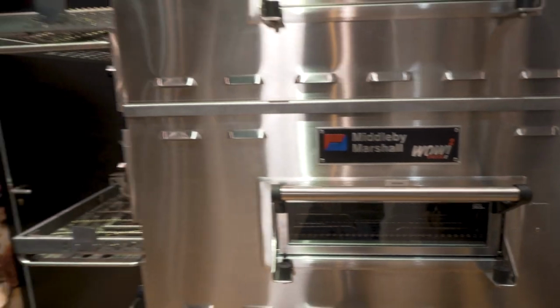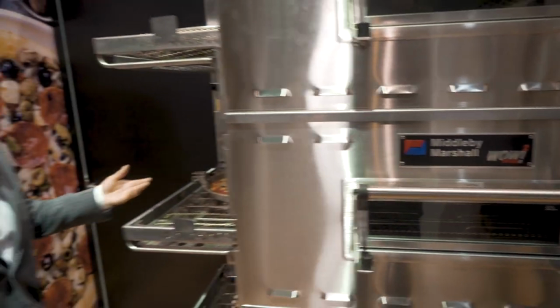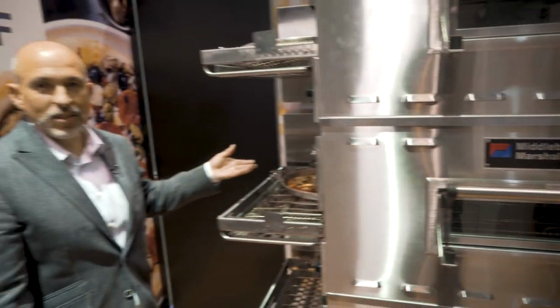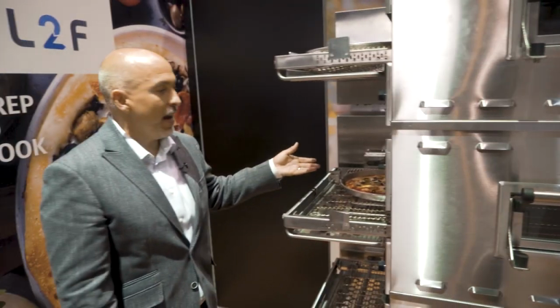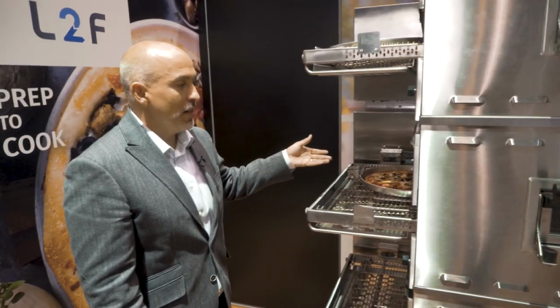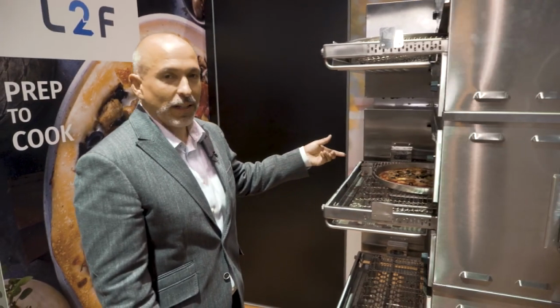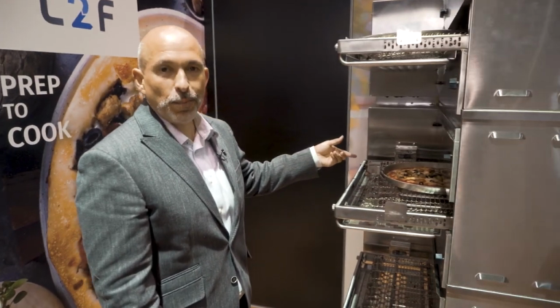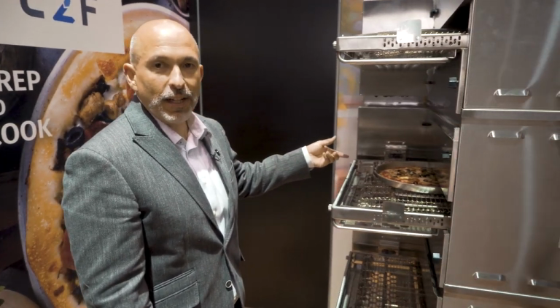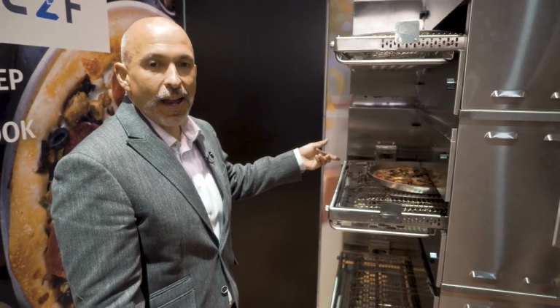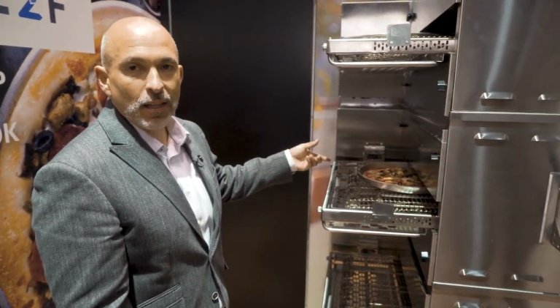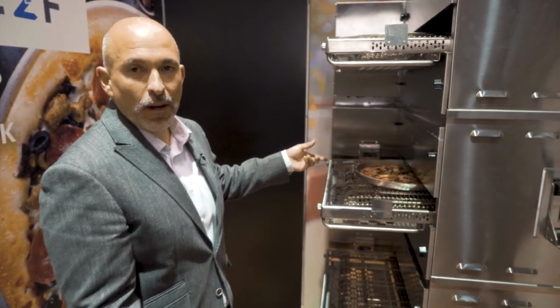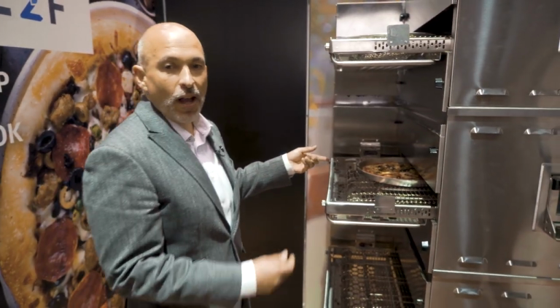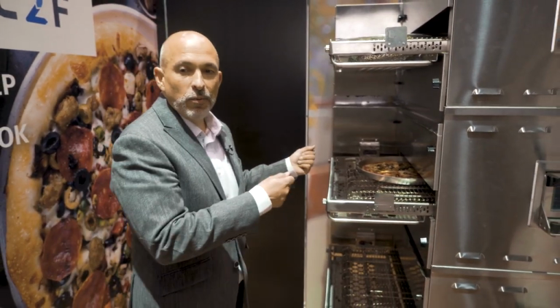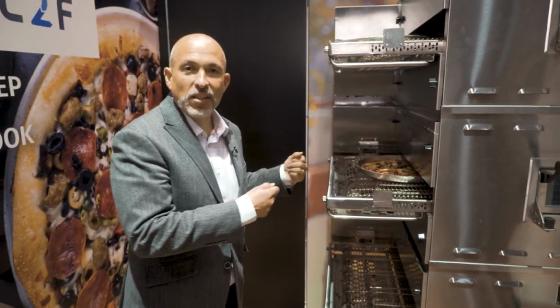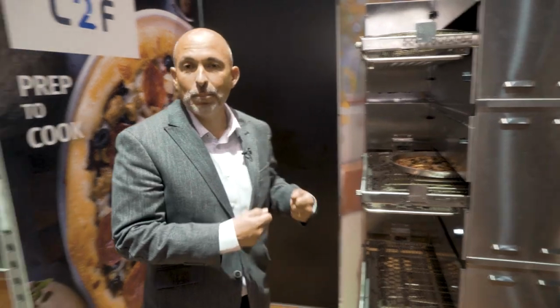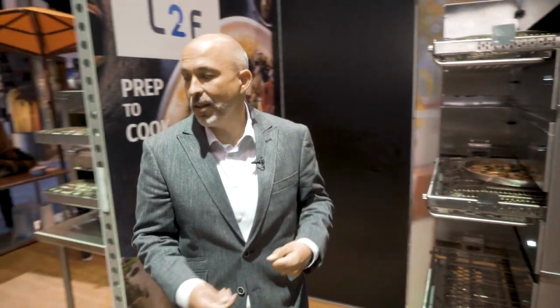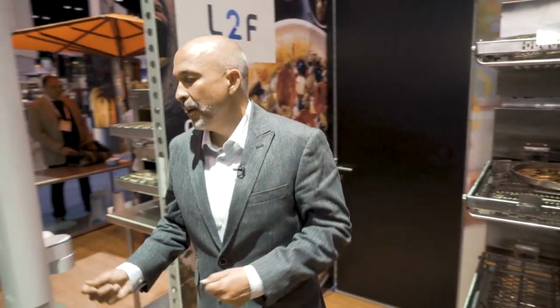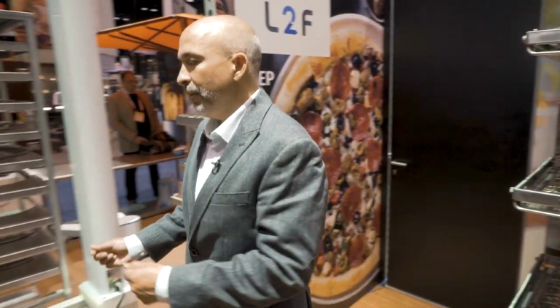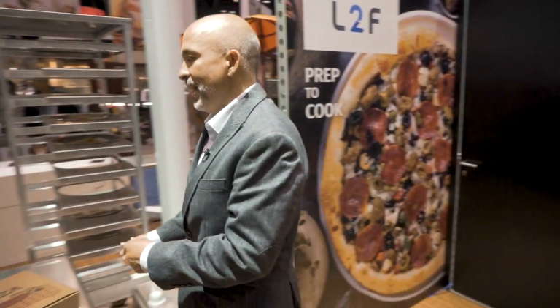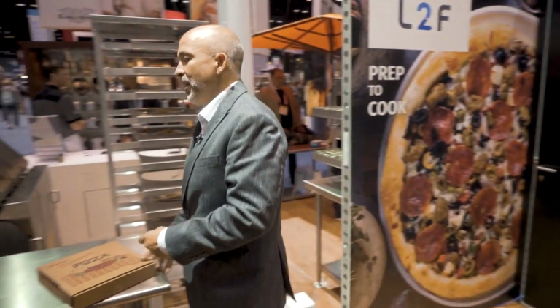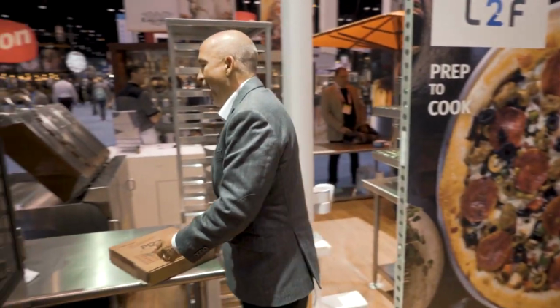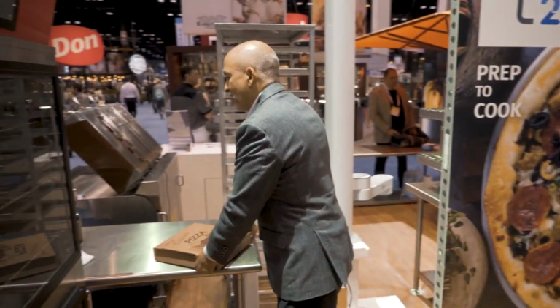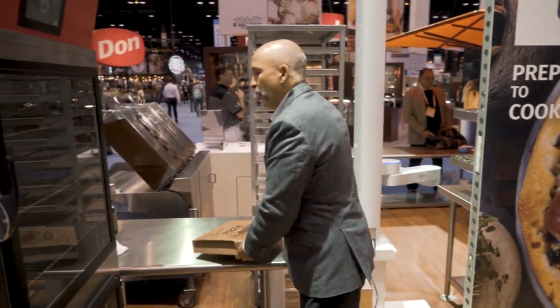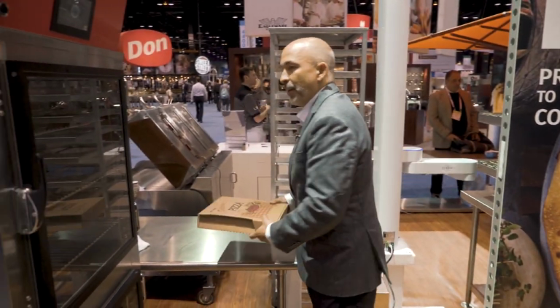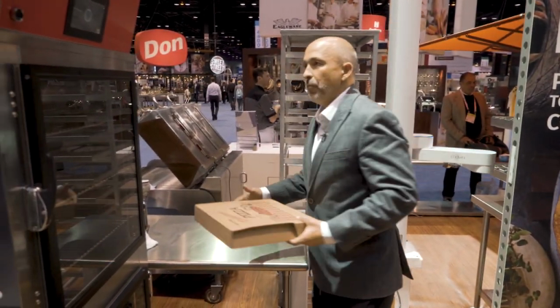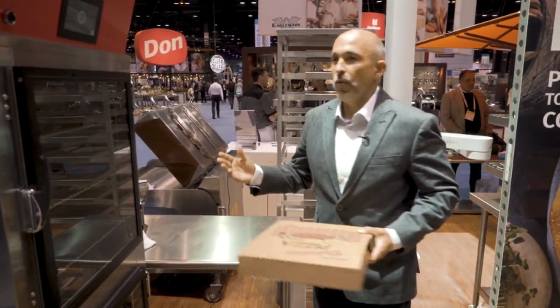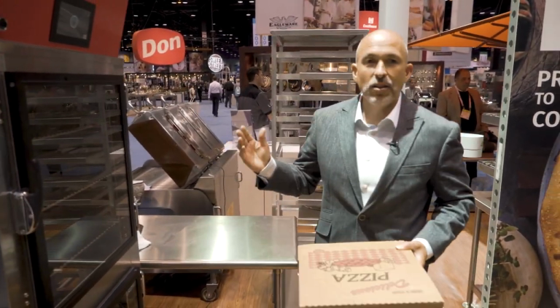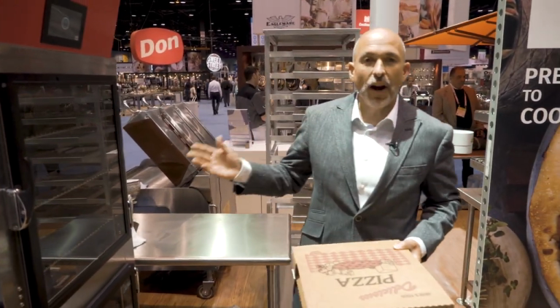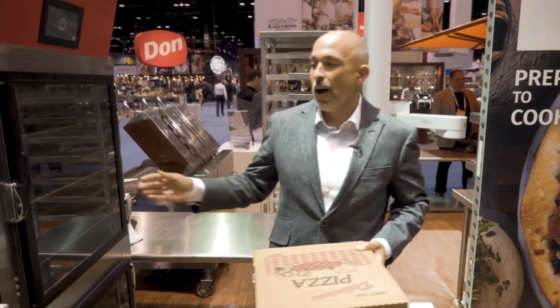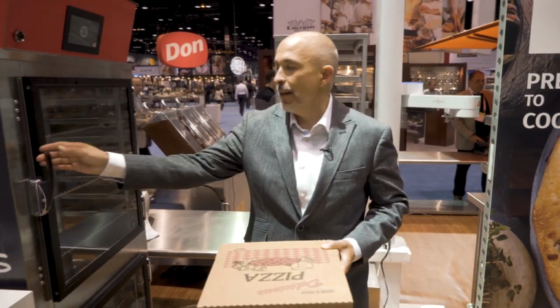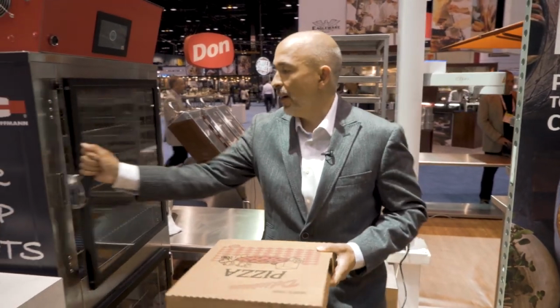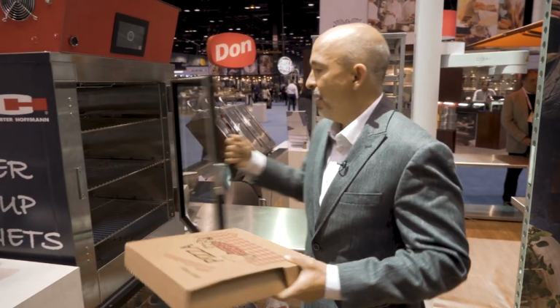You'll see that the pizza has been cooked perfectly by the Middleby Marshall oven. We would then take the pizza, place it into the box, which will then go into the Carter Hoffman Puck cabinet.